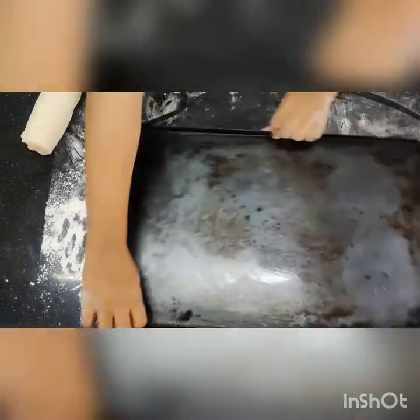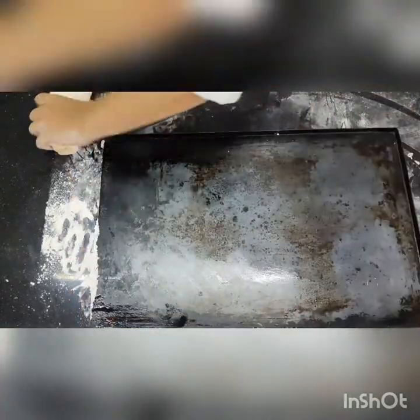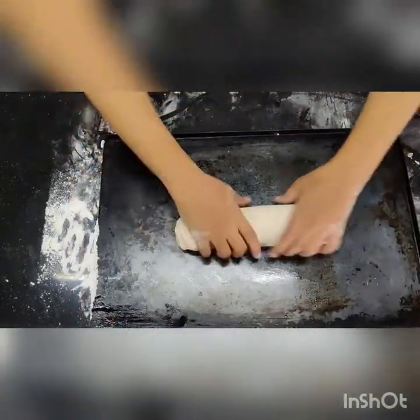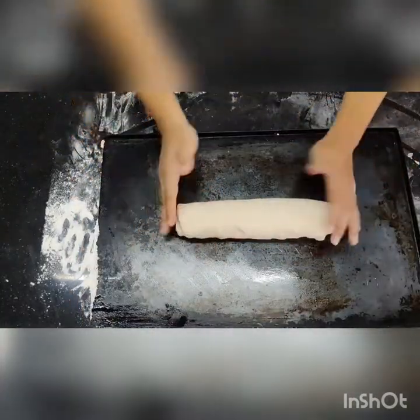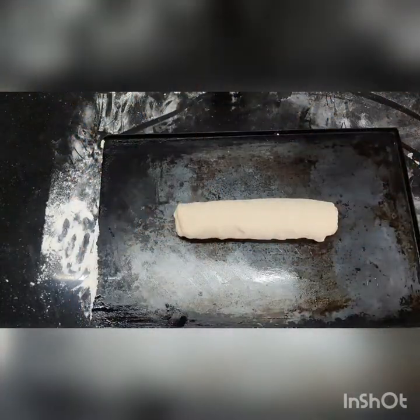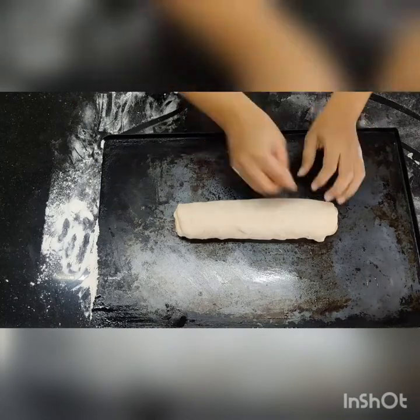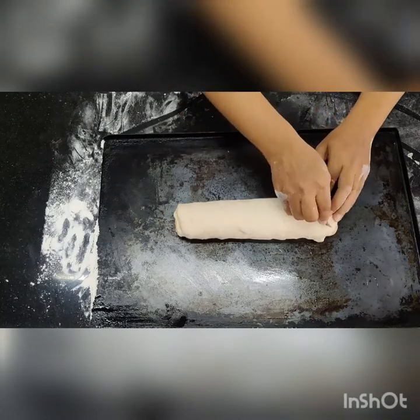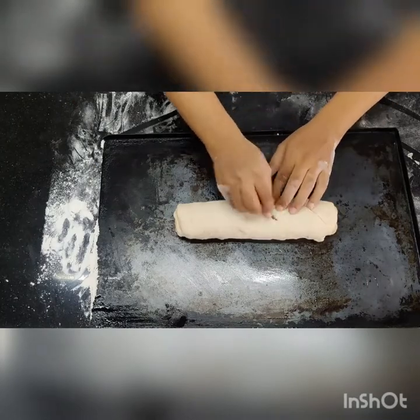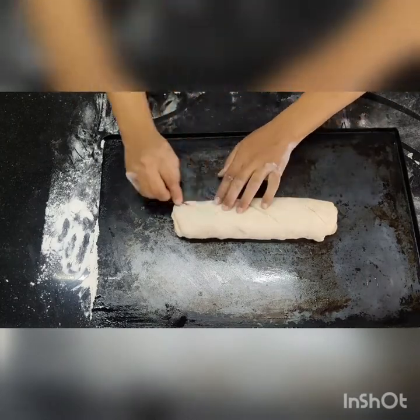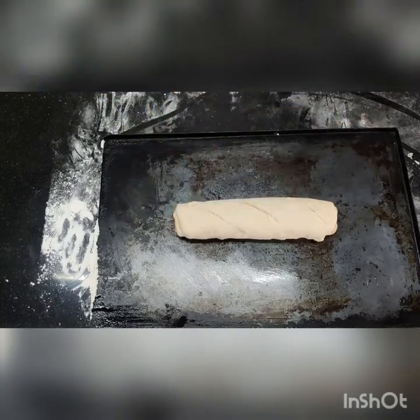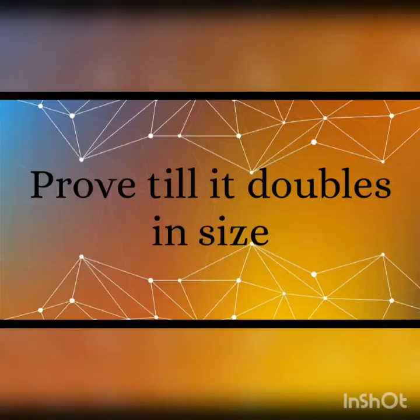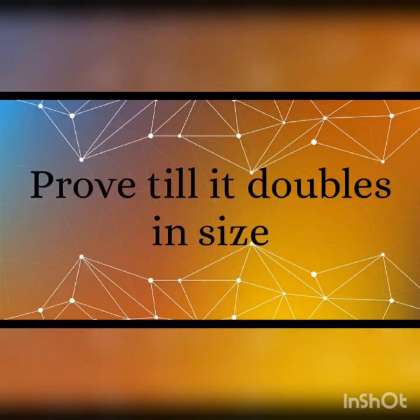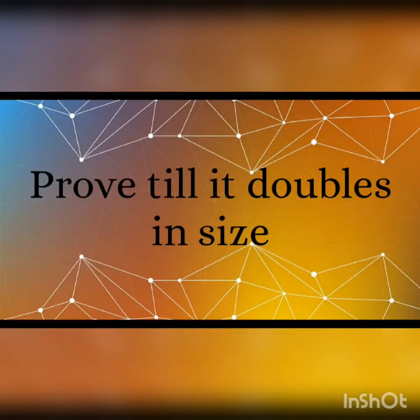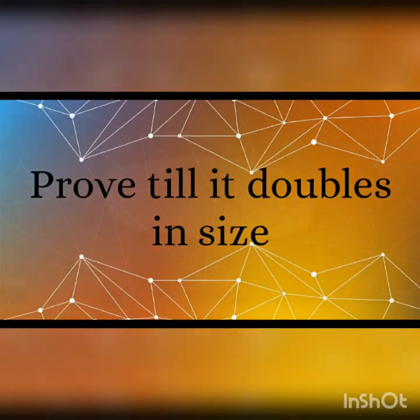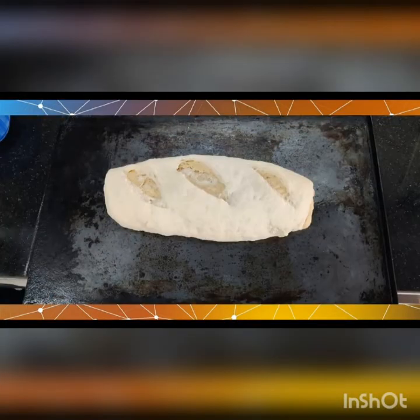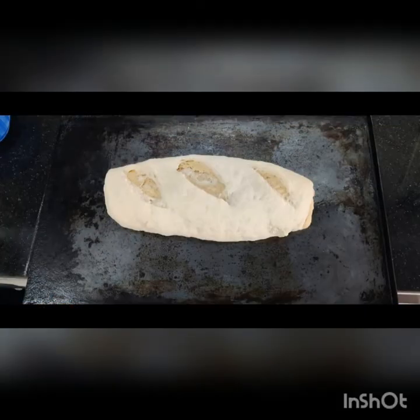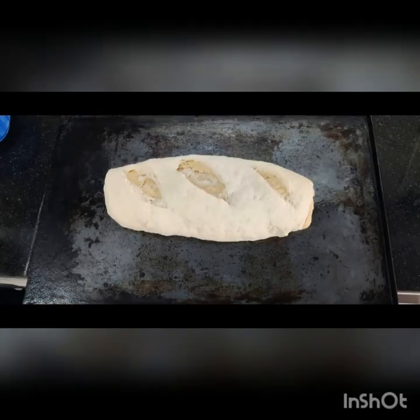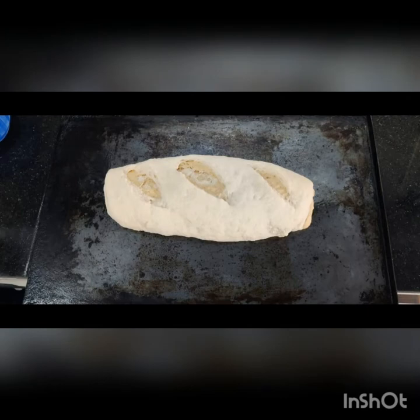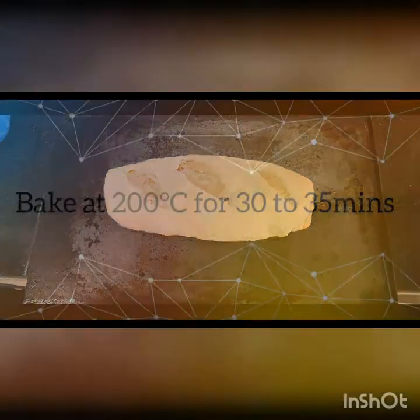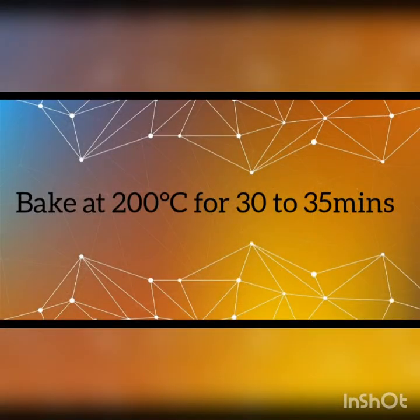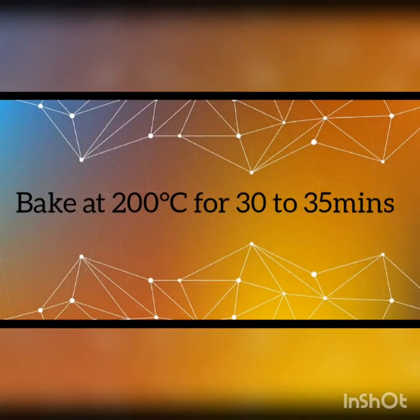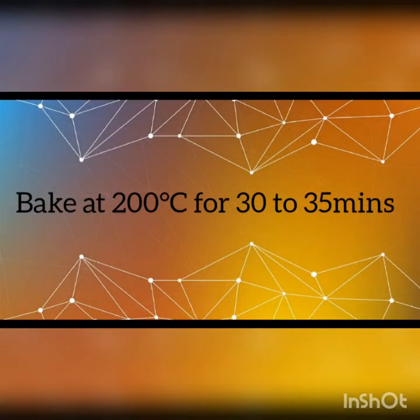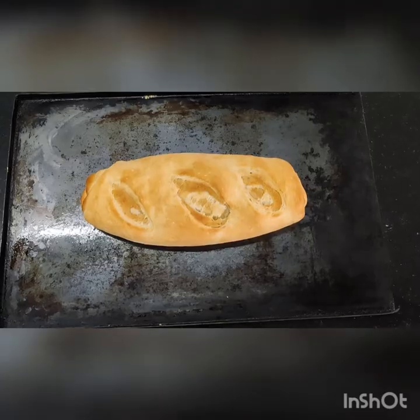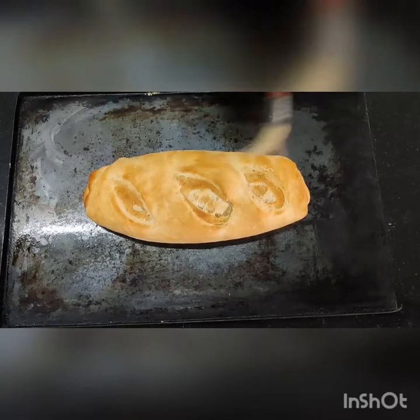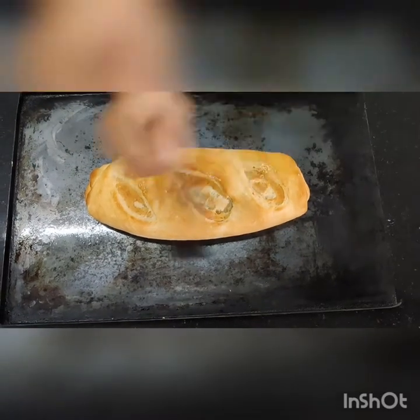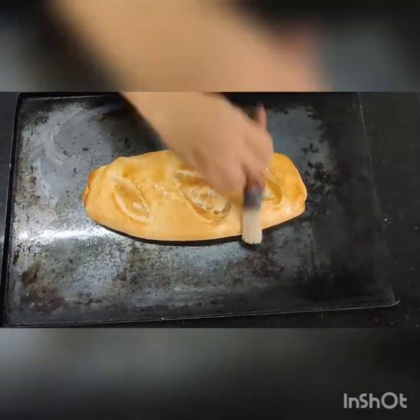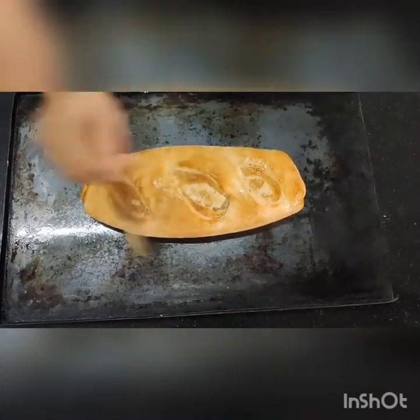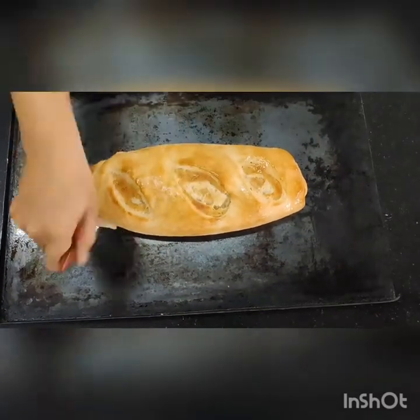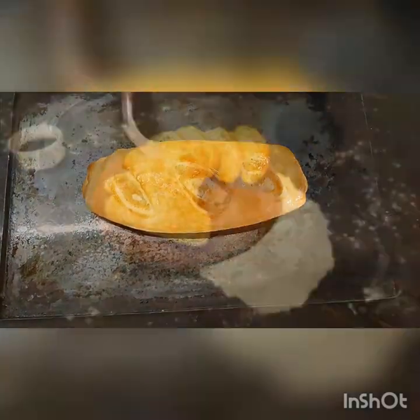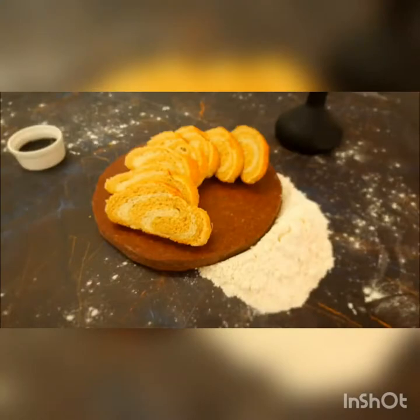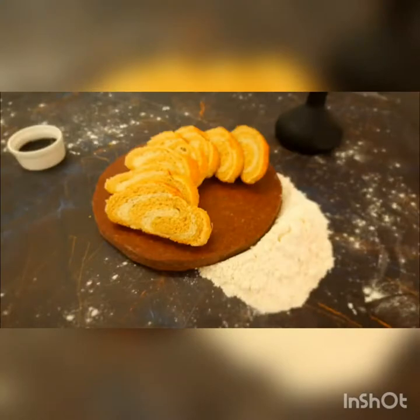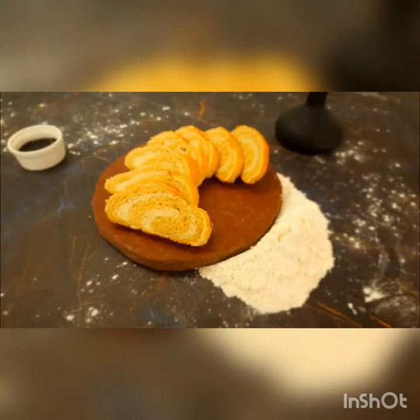Place it on a nicely greased tray and cut it or make gashes with the help of a blade. Prove it till it doubles in size. Bake it, and after baking apply melted fat over it. Cut and serve.